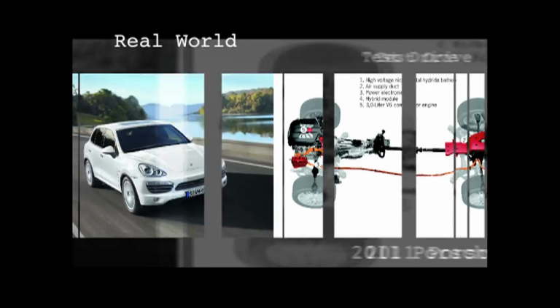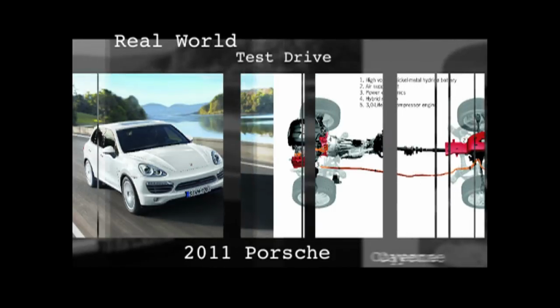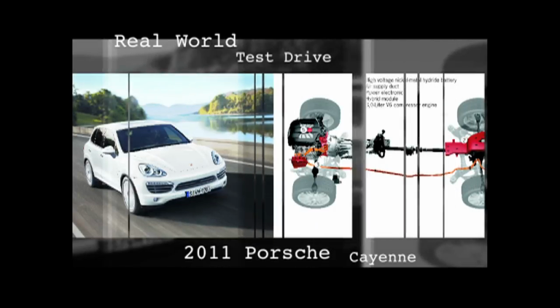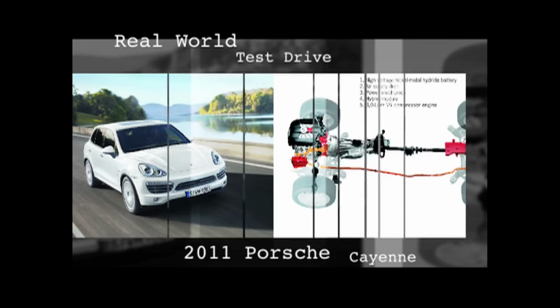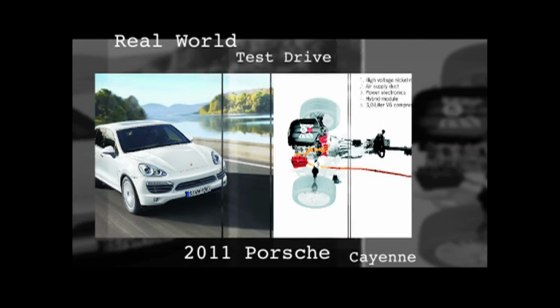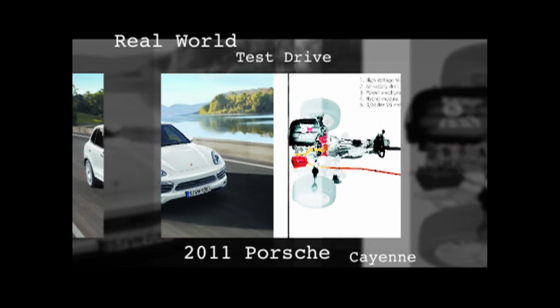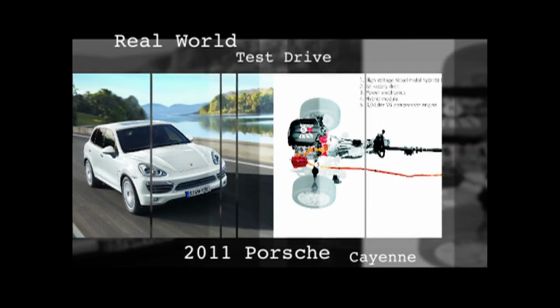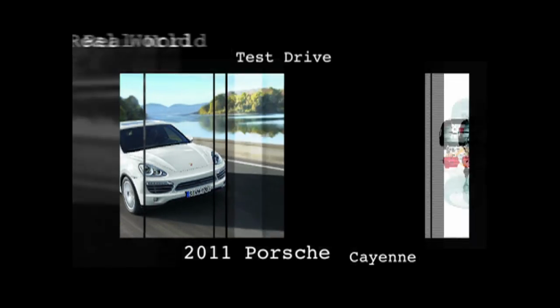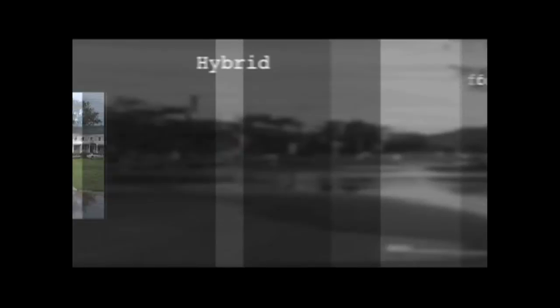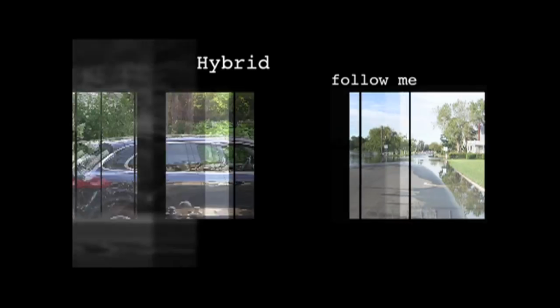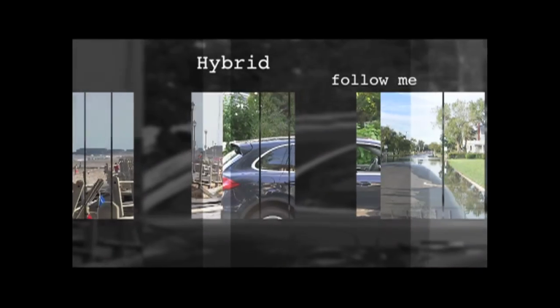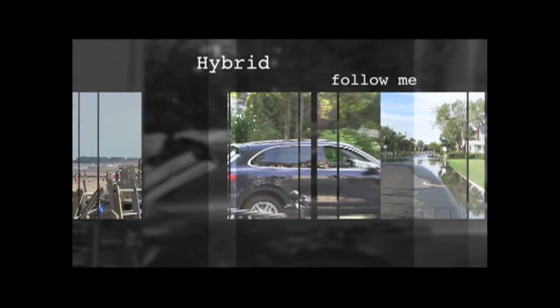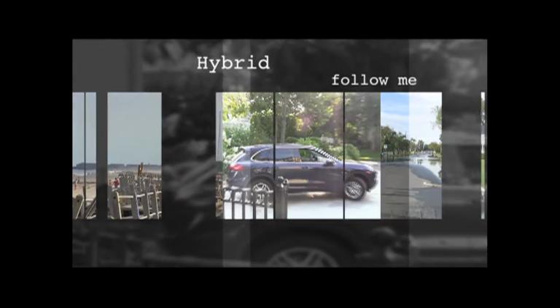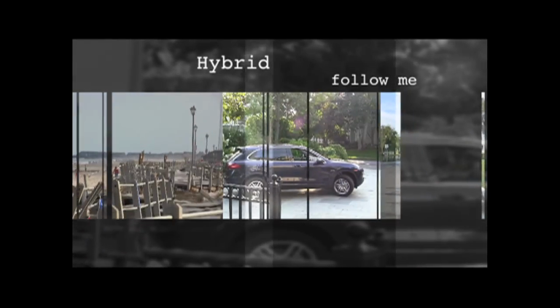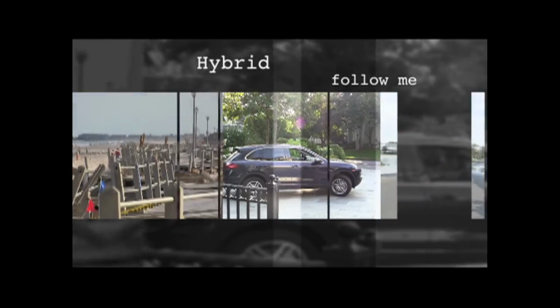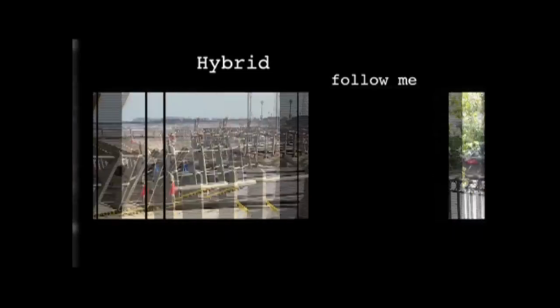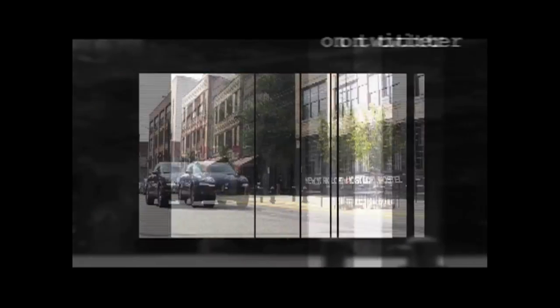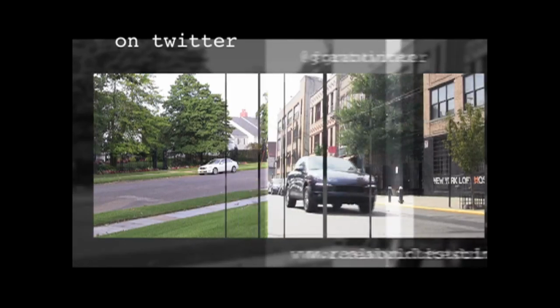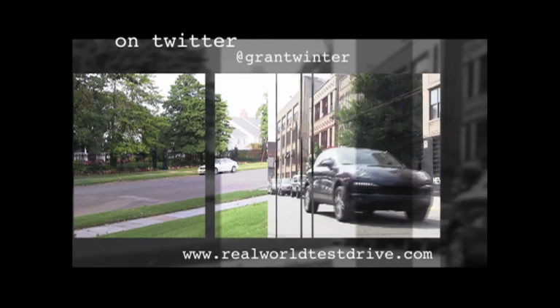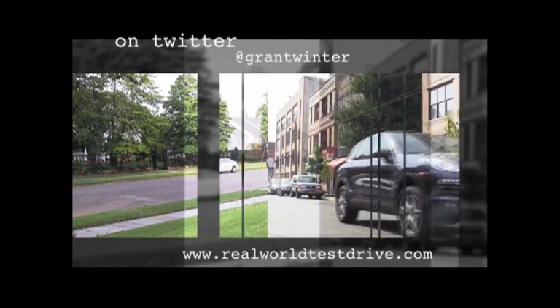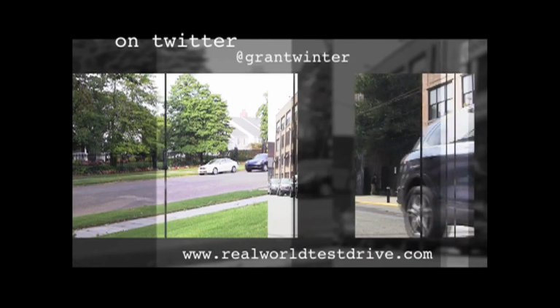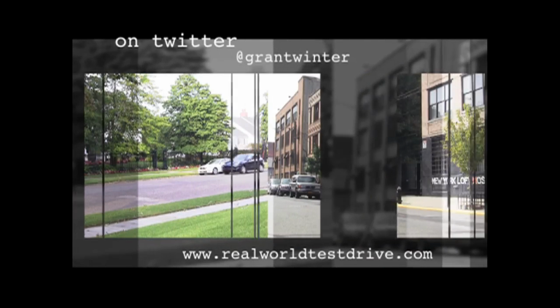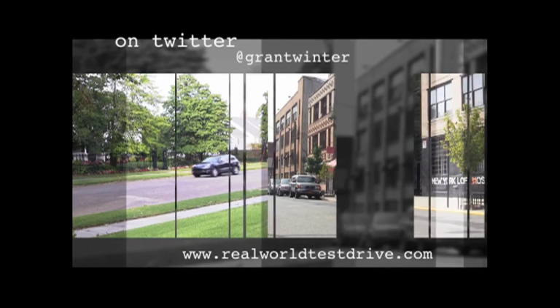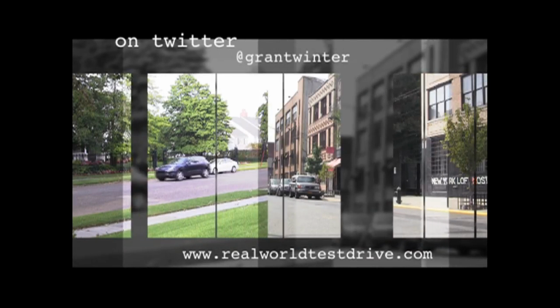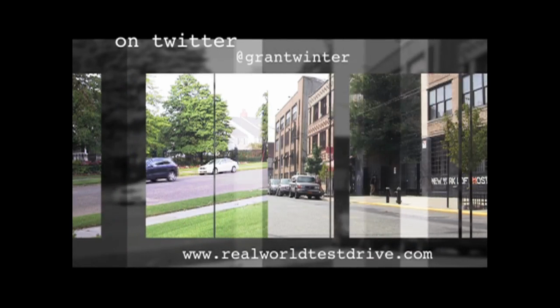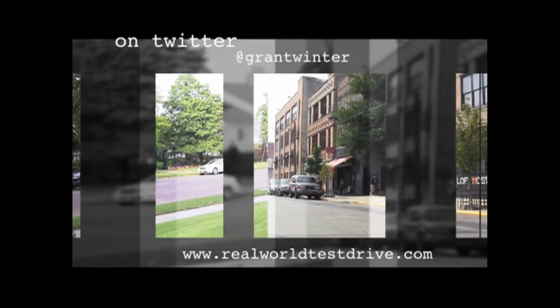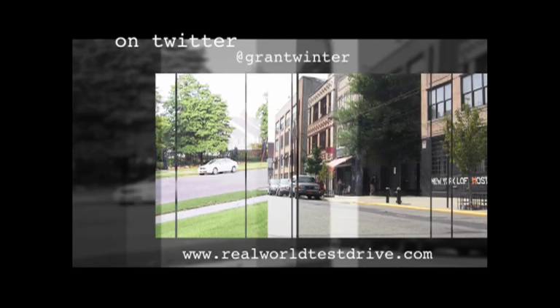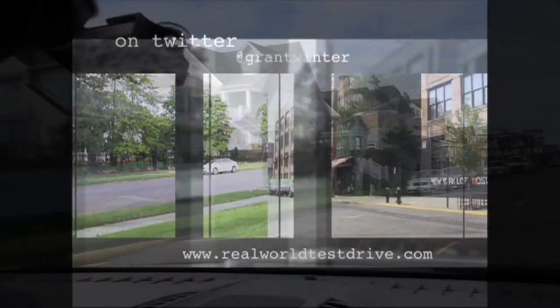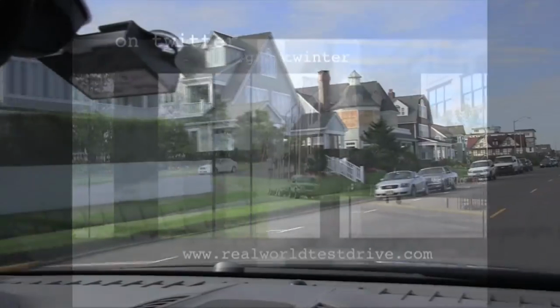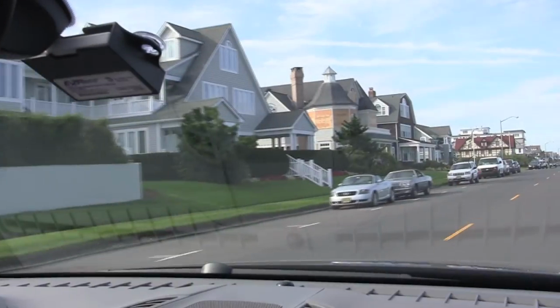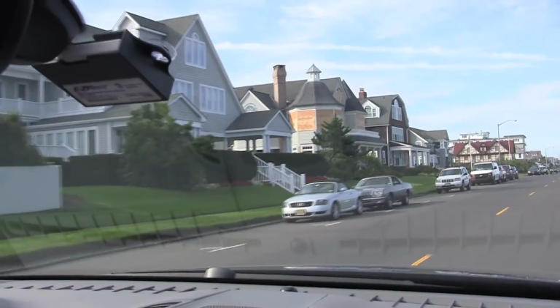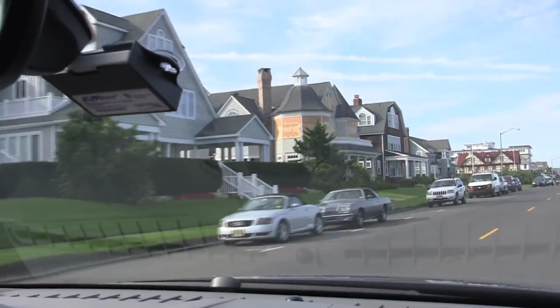The Porsche Cayenne Hybrid is more than just a good-looking, fair-weather friend. I found that out first-hand when the curfew was lifted after Hurricane Irene and I drove to Spring Lake, New Jersey to check on some friends.